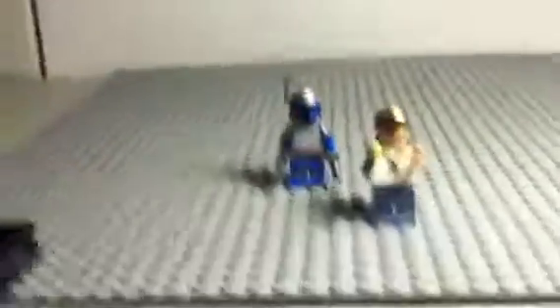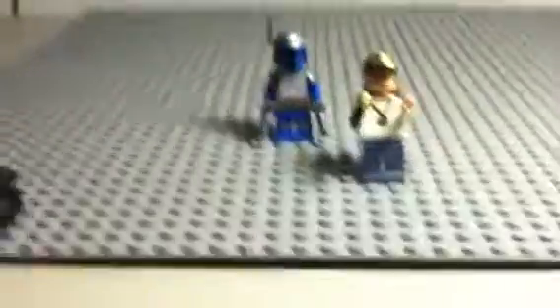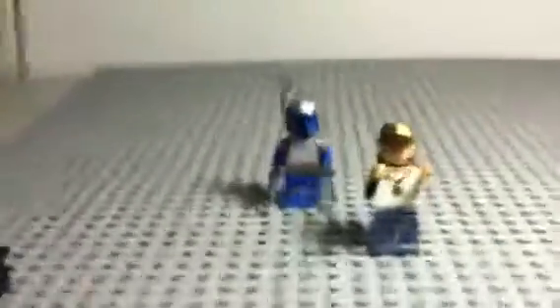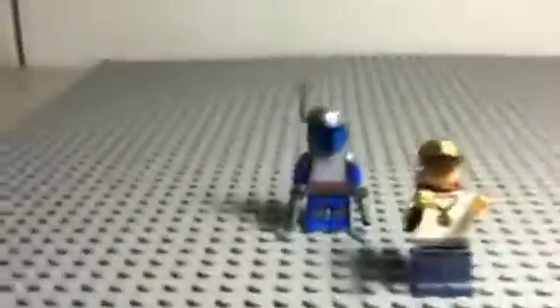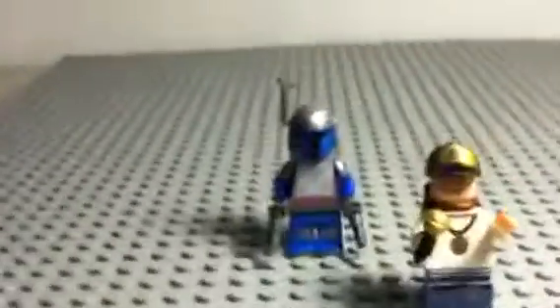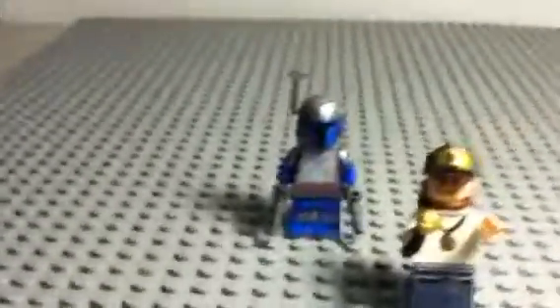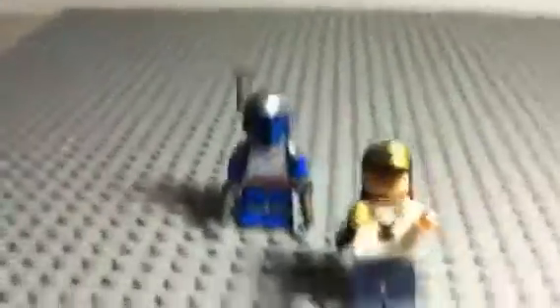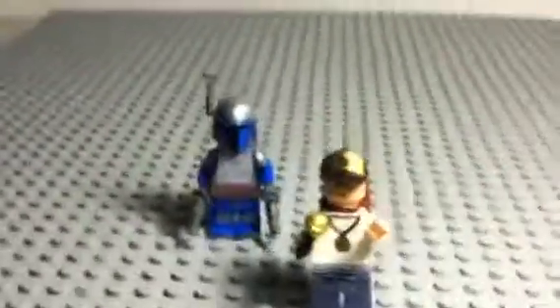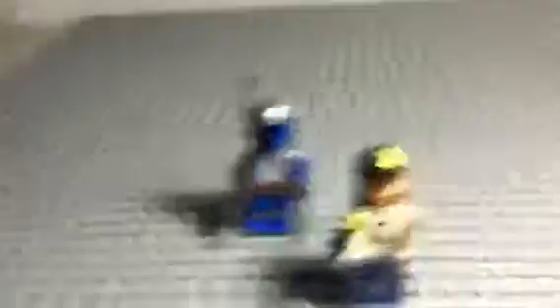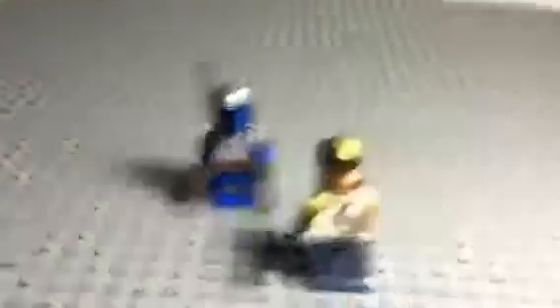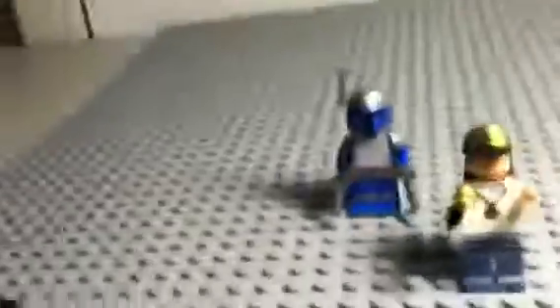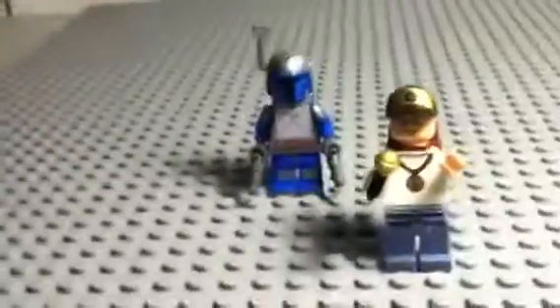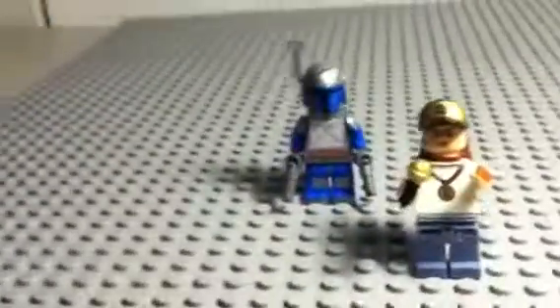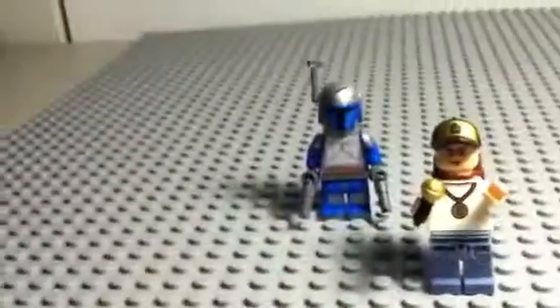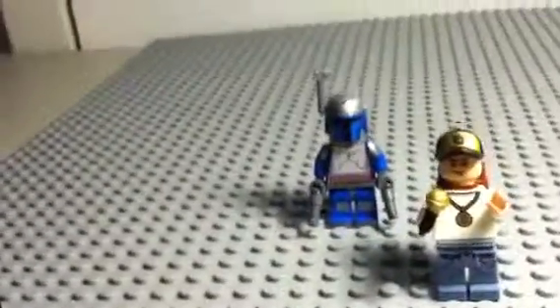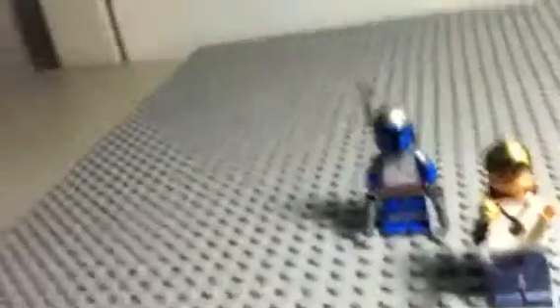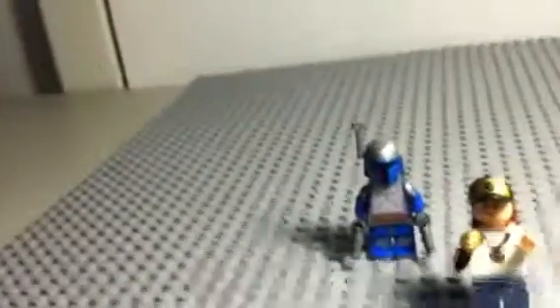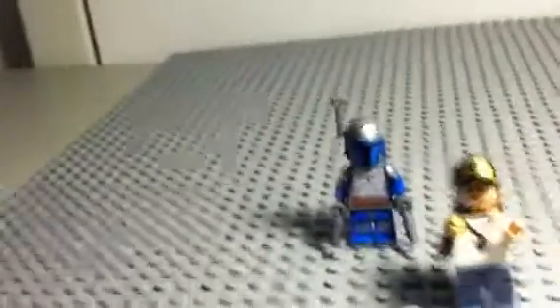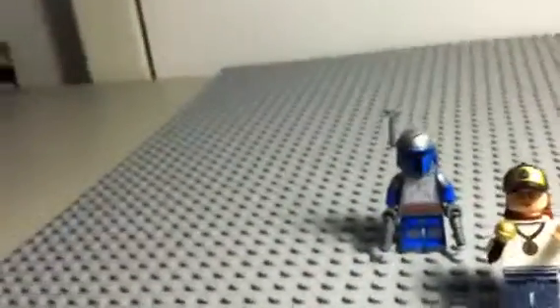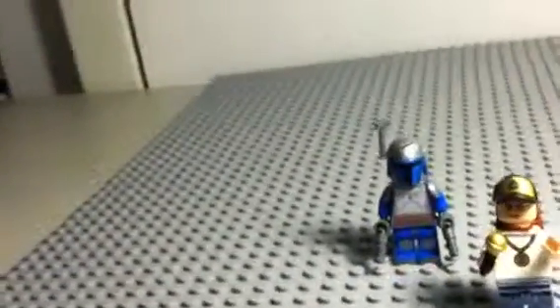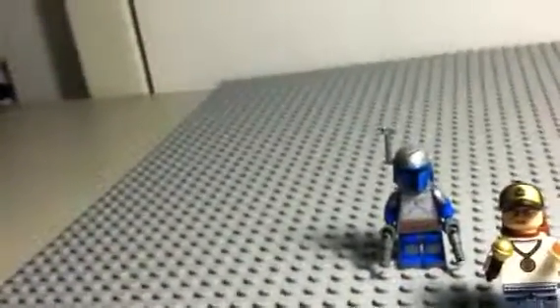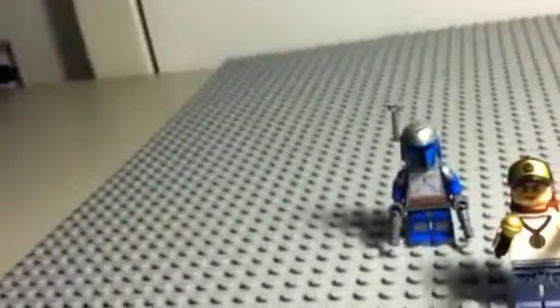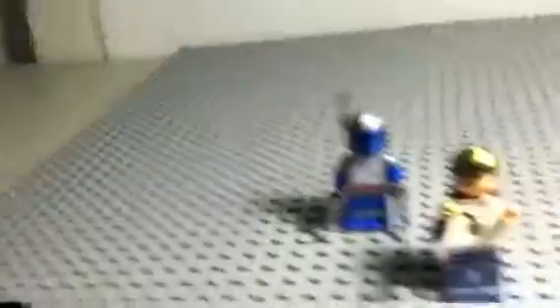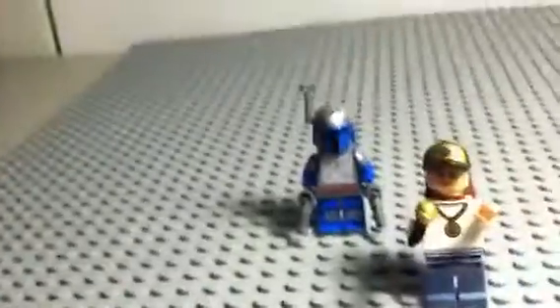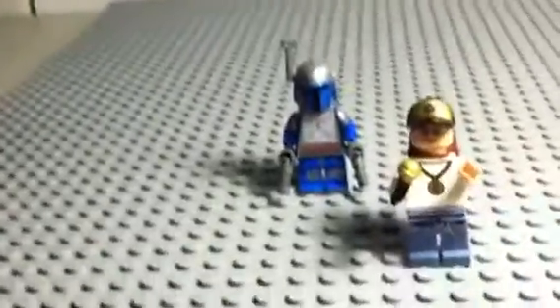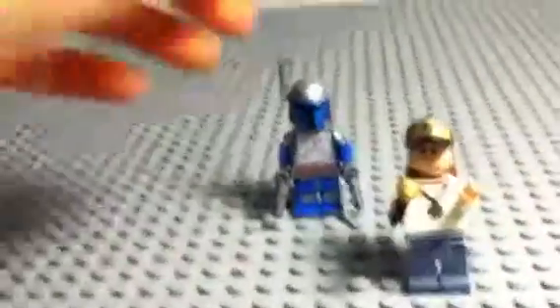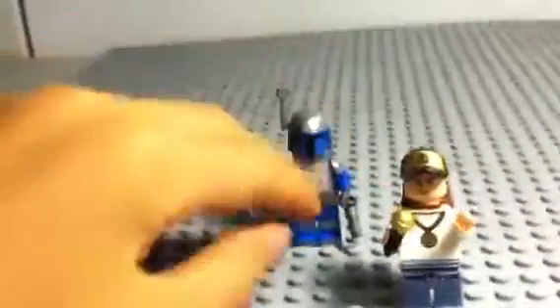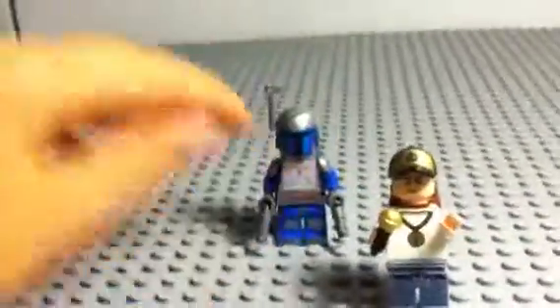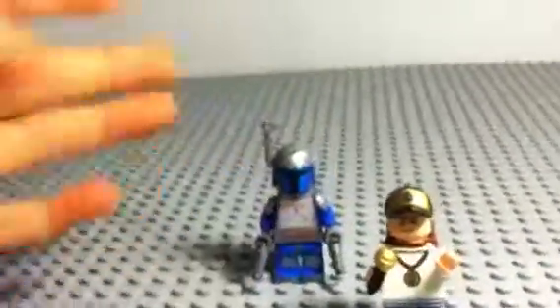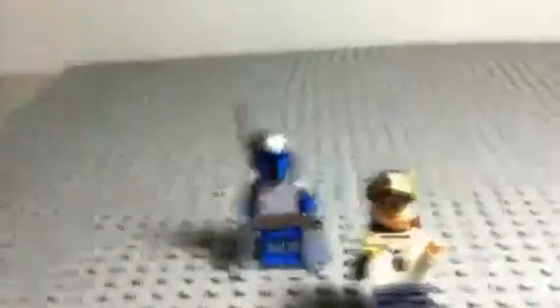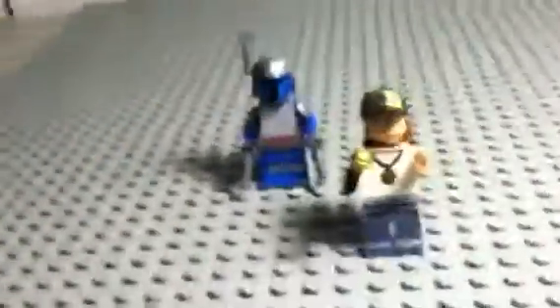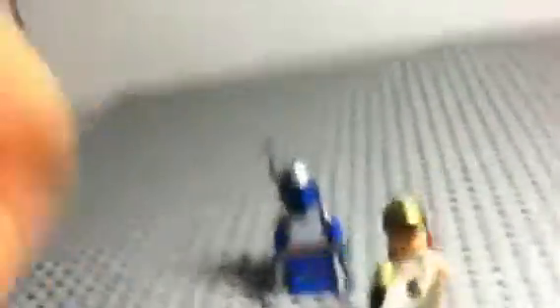You'll notice my camera's a bit closer. It's because I'm using my iPhone because my regular camera doesn't really work at the moment. I'll get it fixed probably tomorrow. Good thing this is the last video of the day.